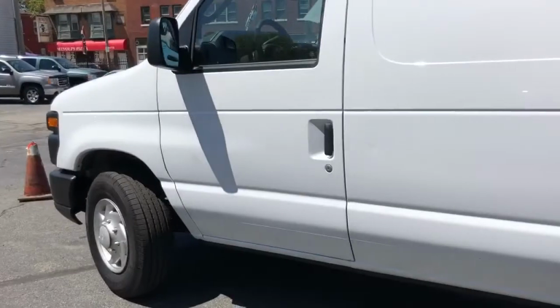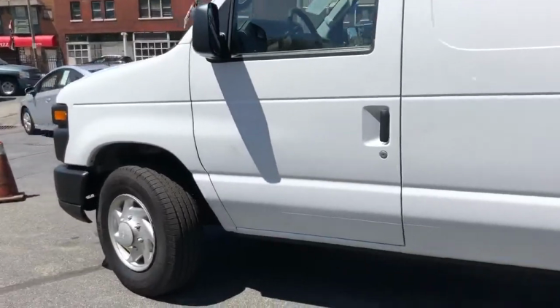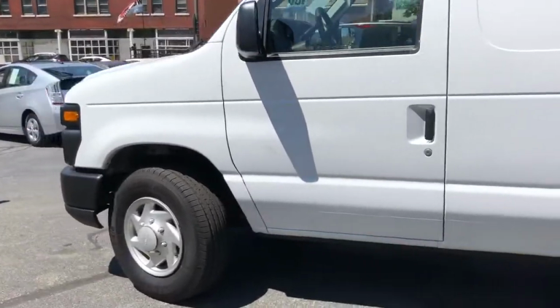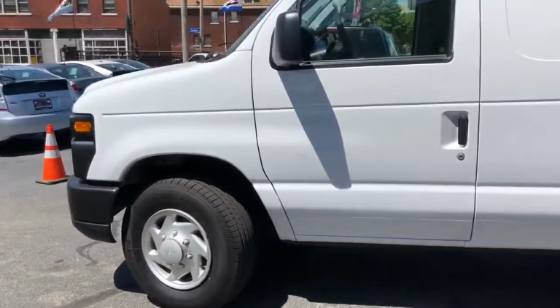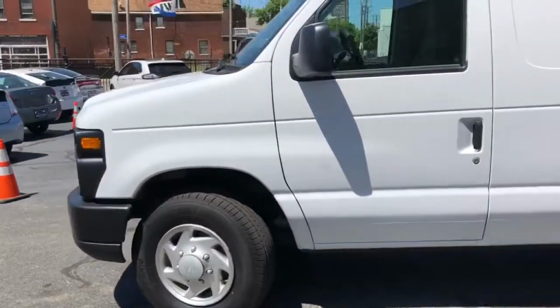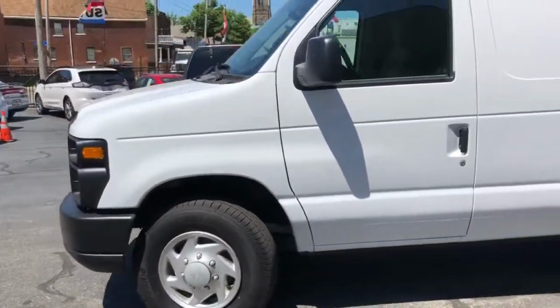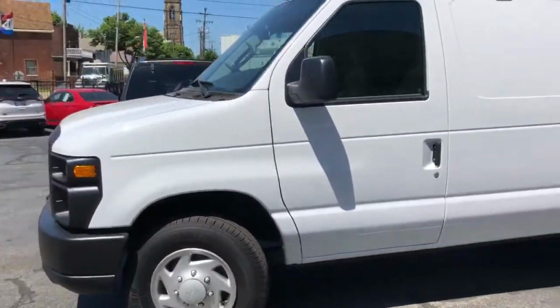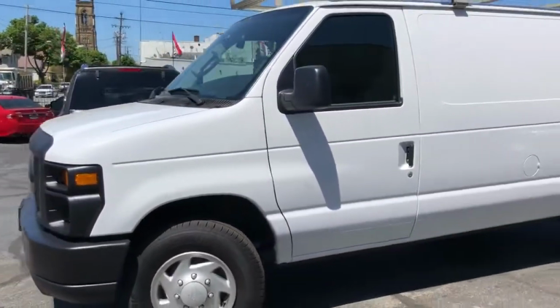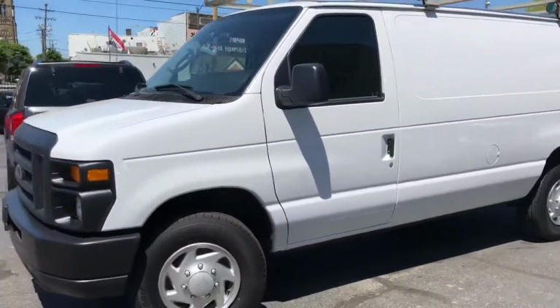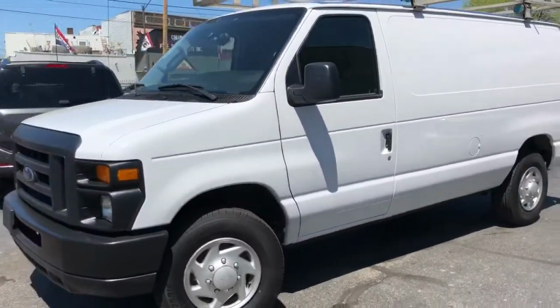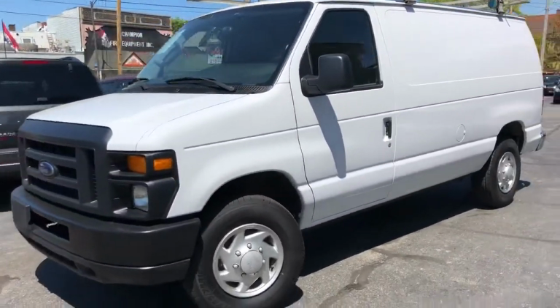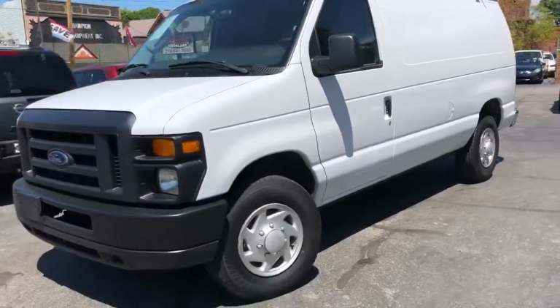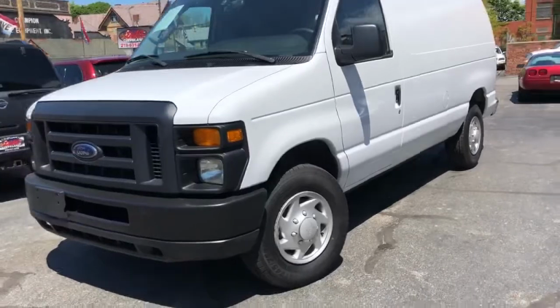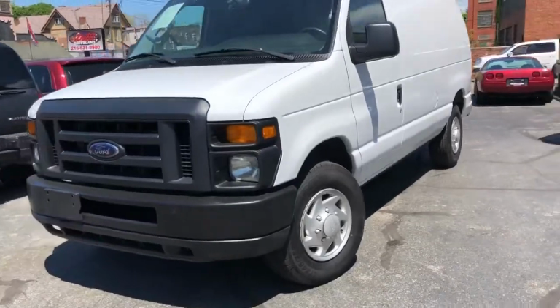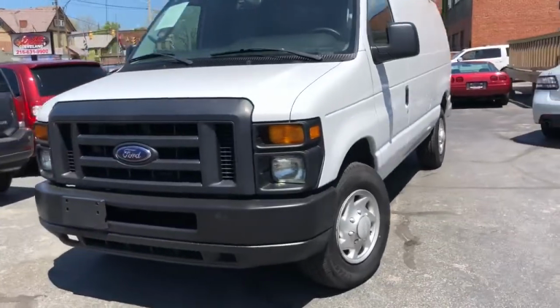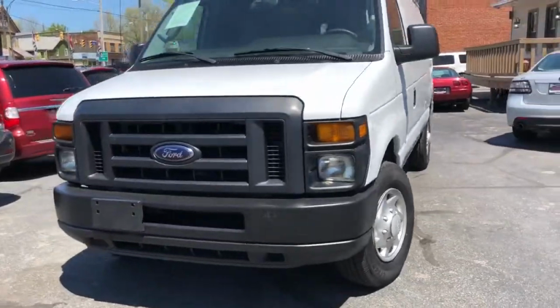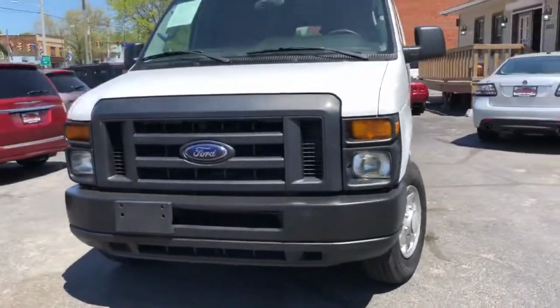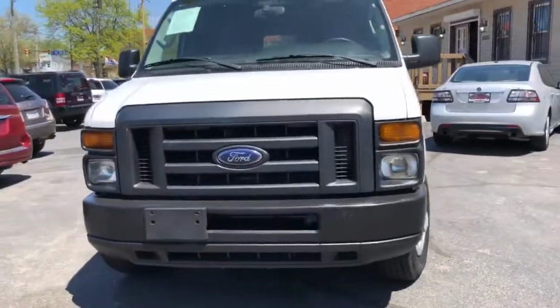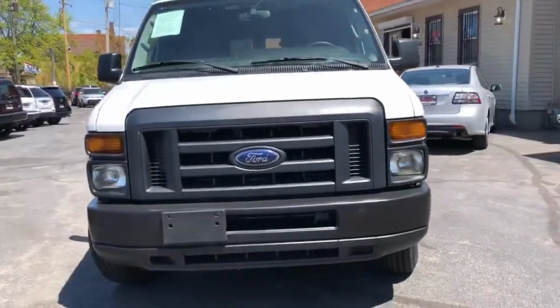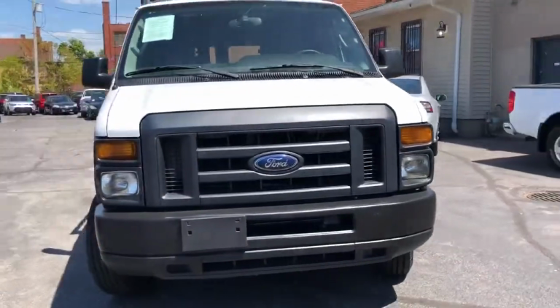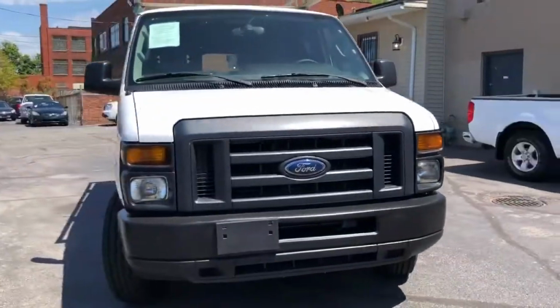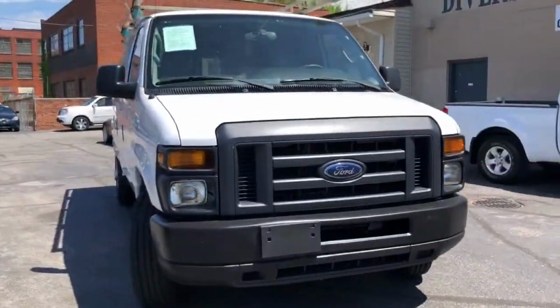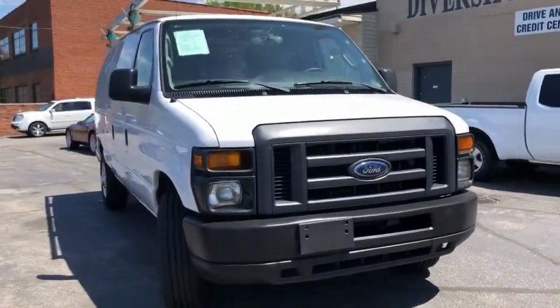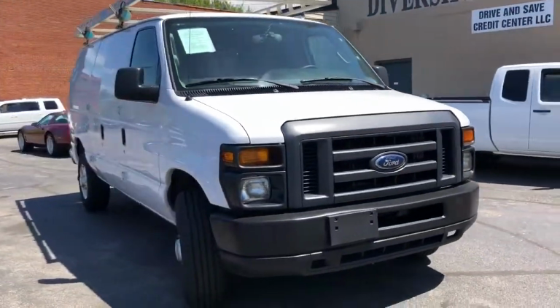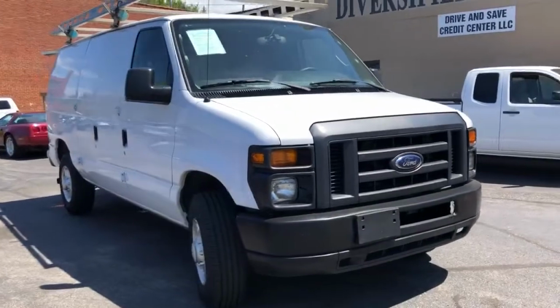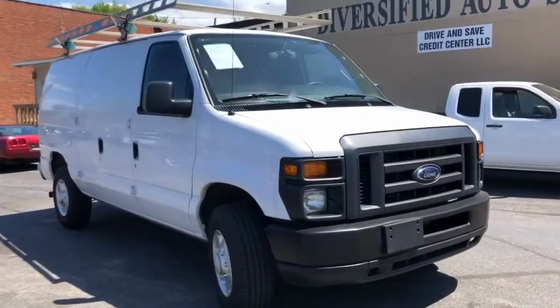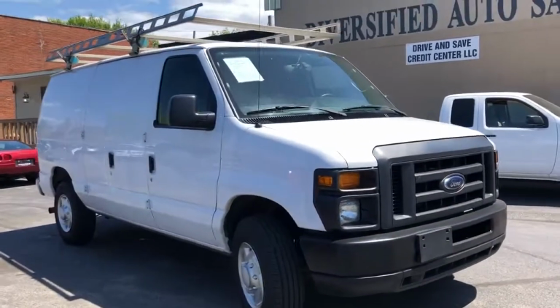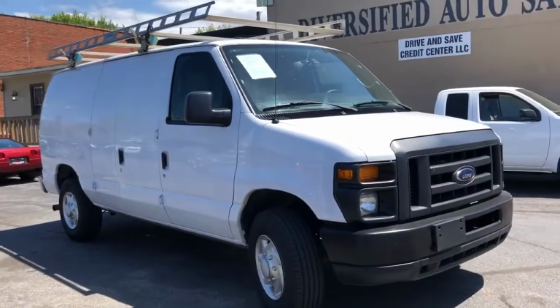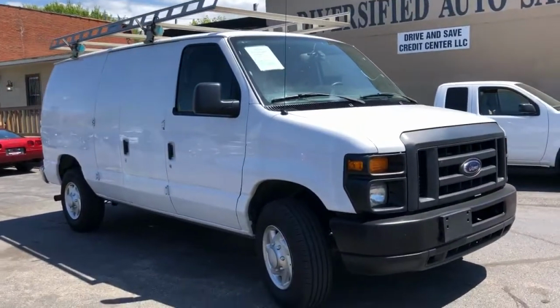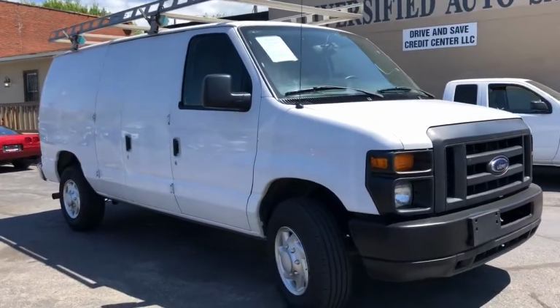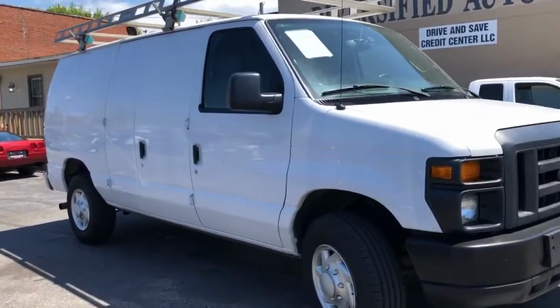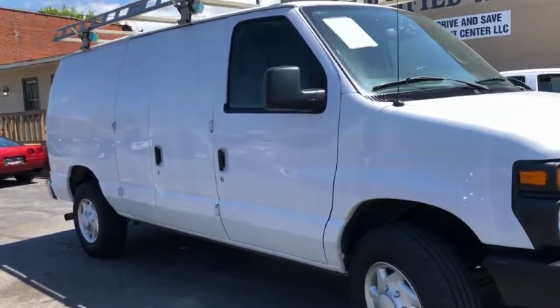This truck drives so tight and nice, I would think of driving it every single day. Folks, we're going to do a guaranteed credit approval on this Econoline, and we're going to start the down payment at $995. That's correct, $995.